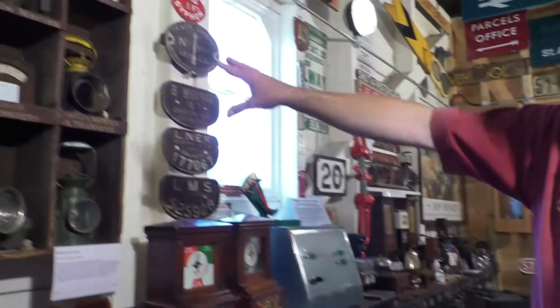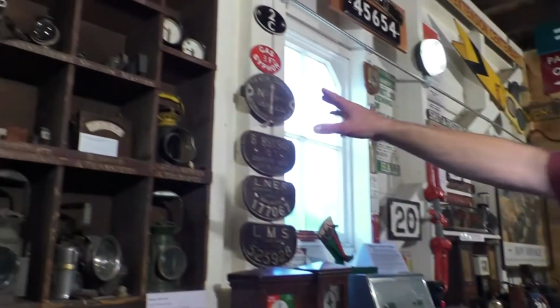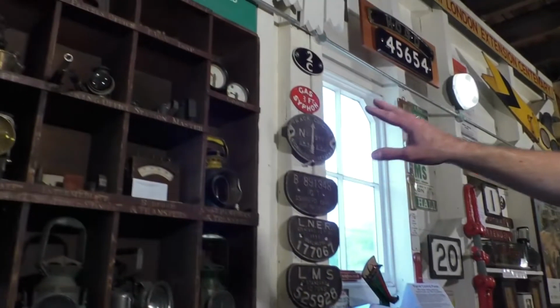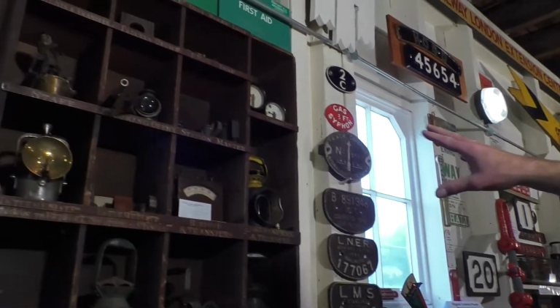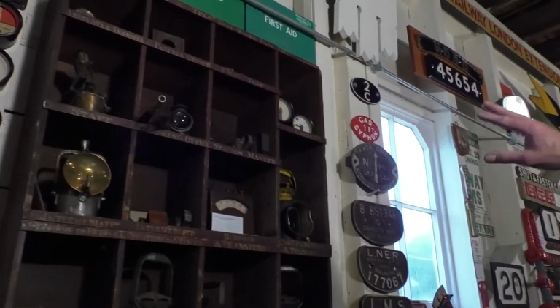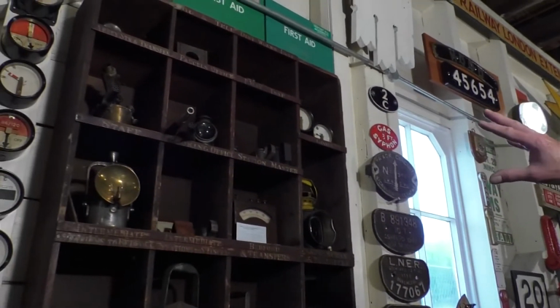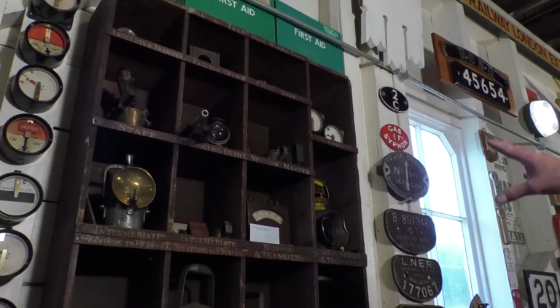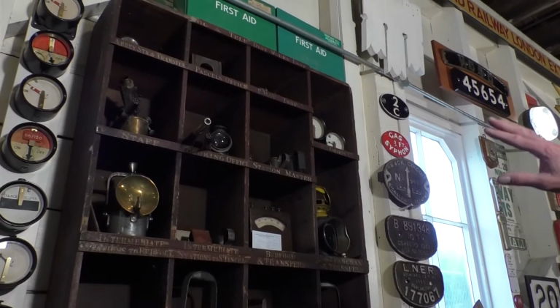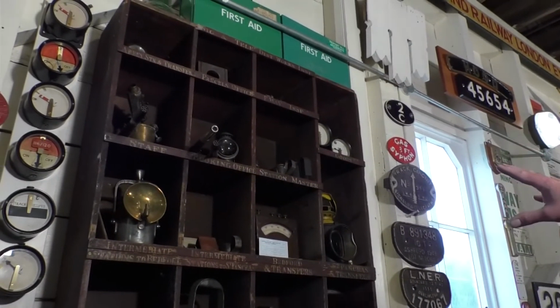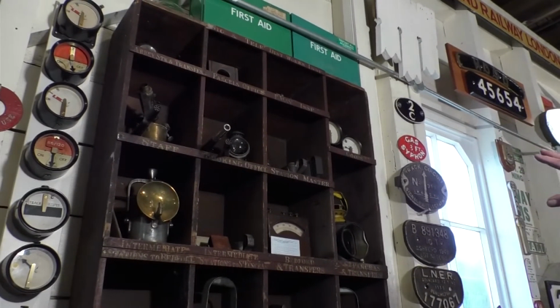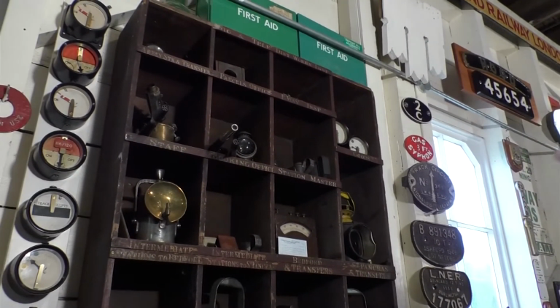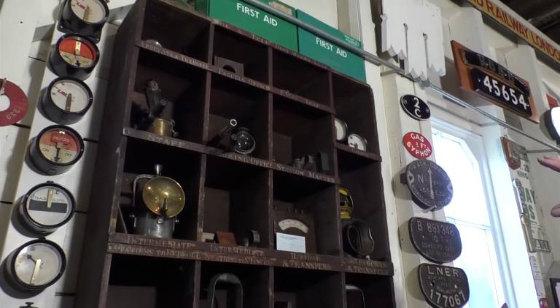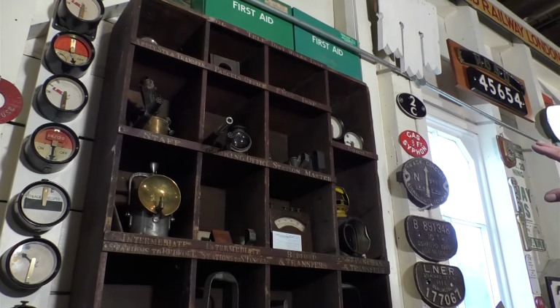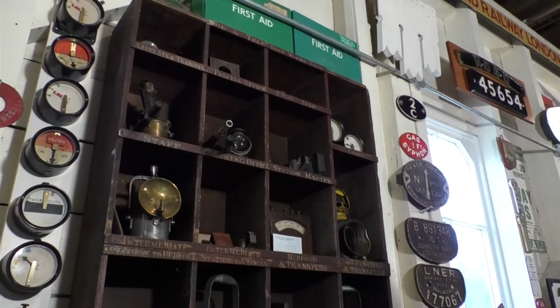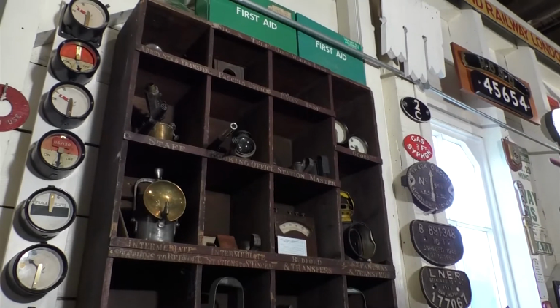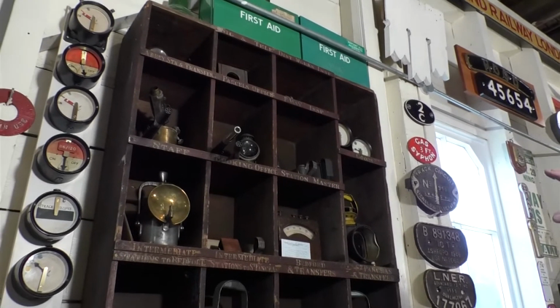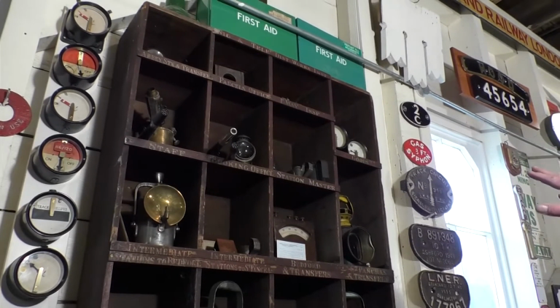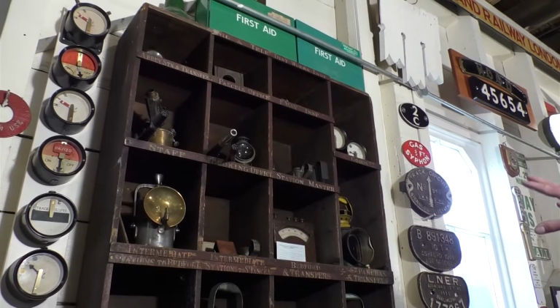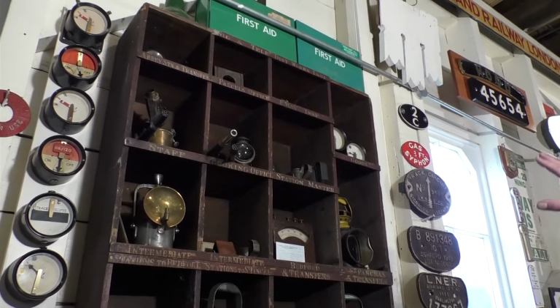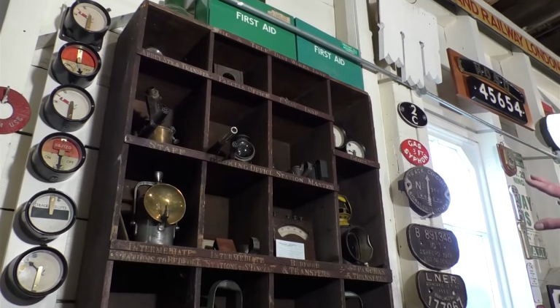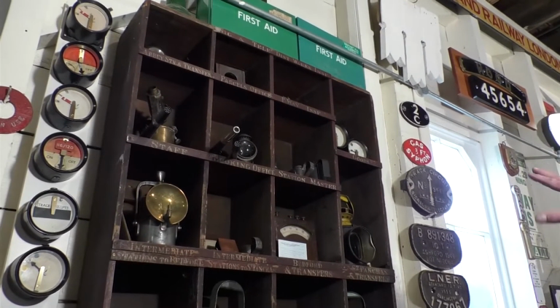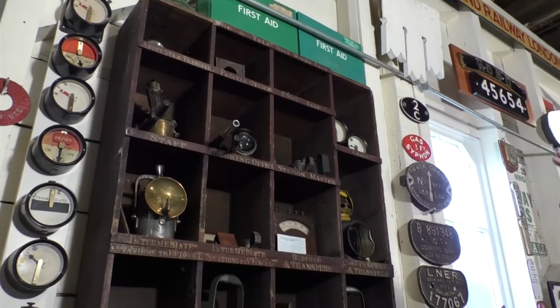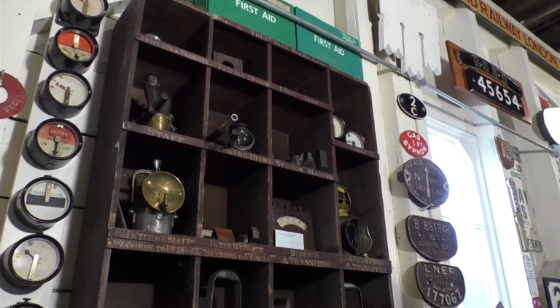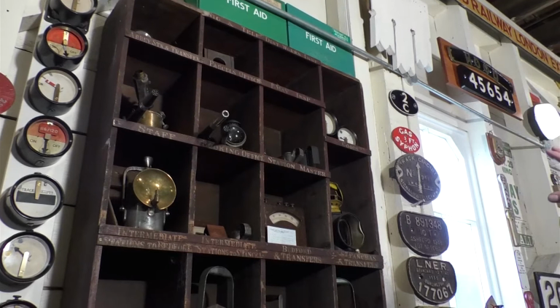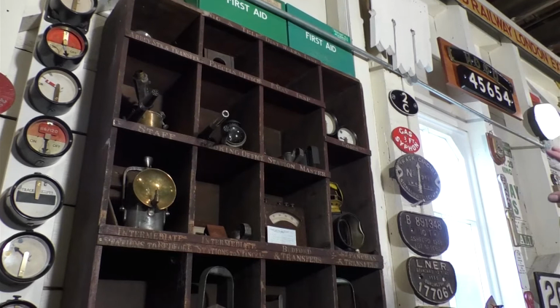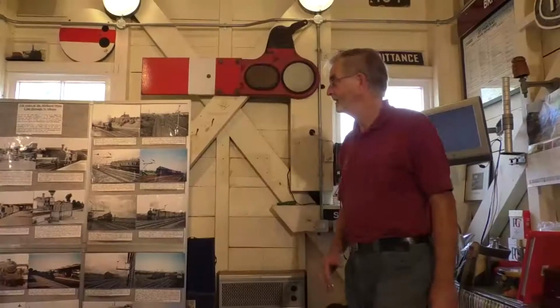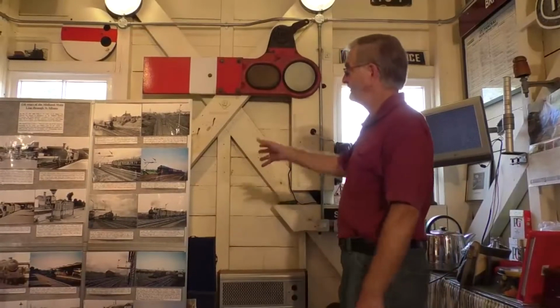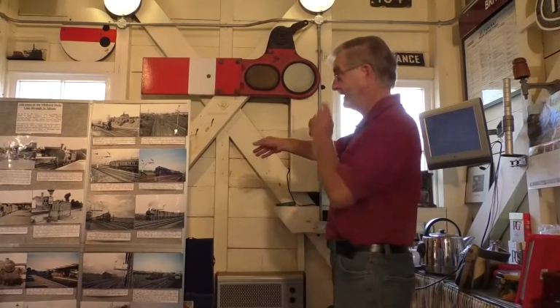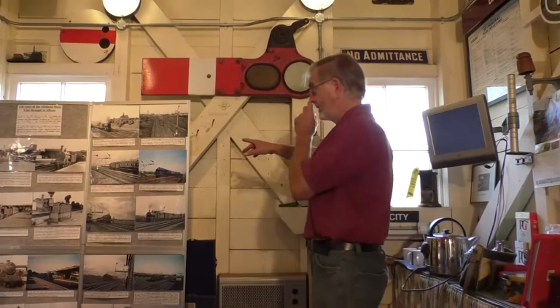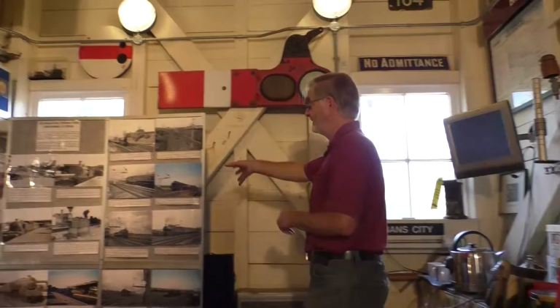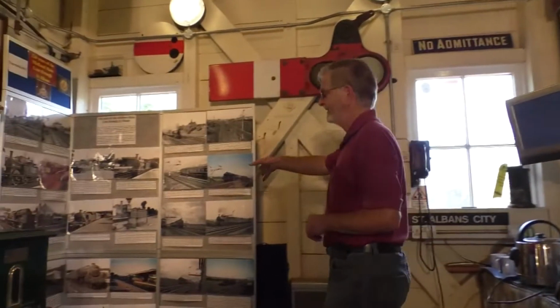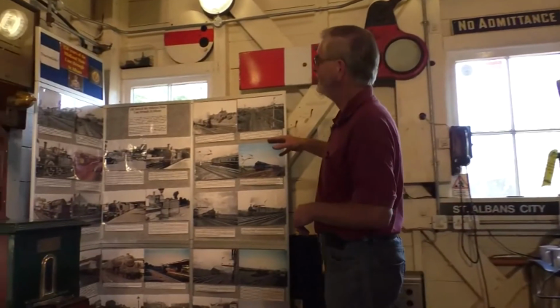On the wall here we've got more lamps and repeaters, most of which are located in a set of pigeon holes that came from the old St Albans station when it was redeveloped in the 1970s.